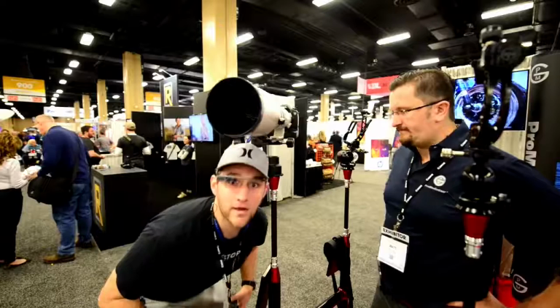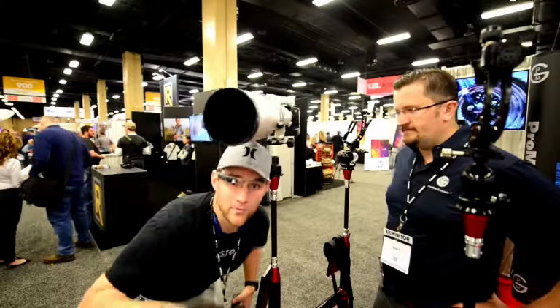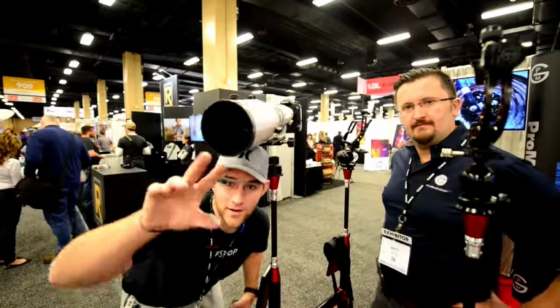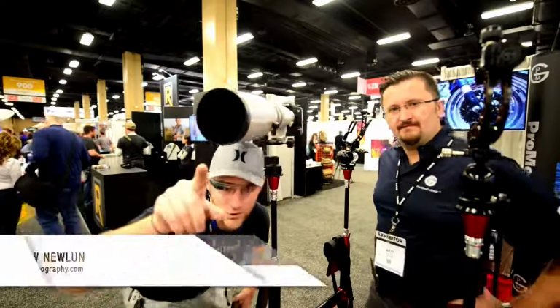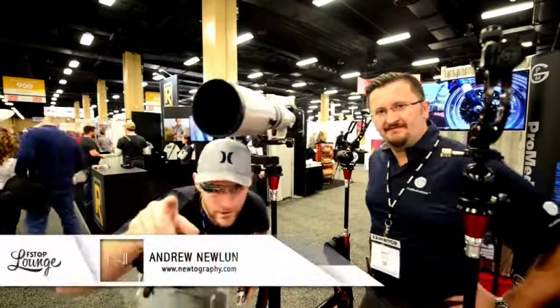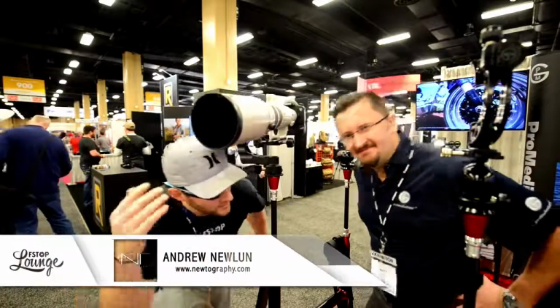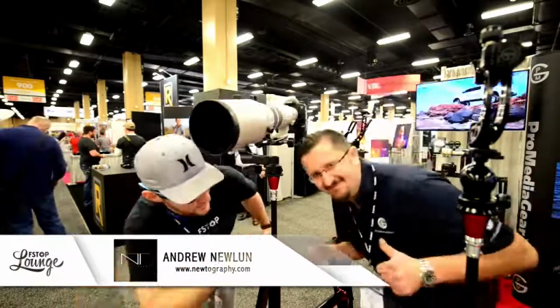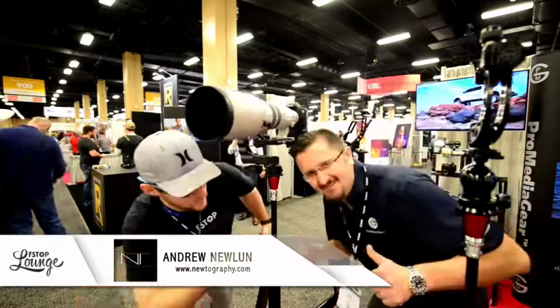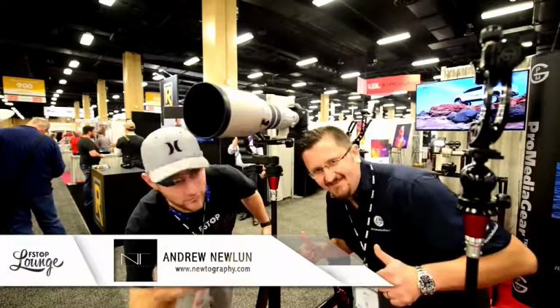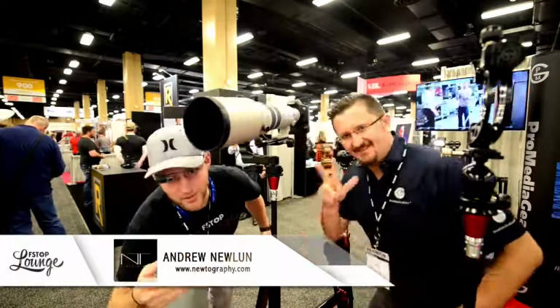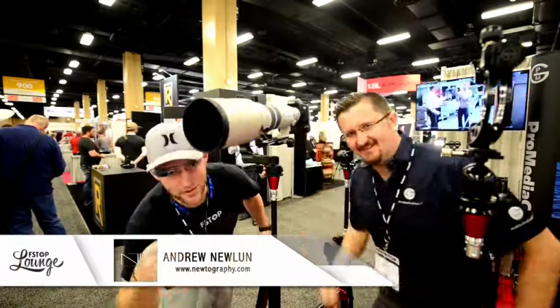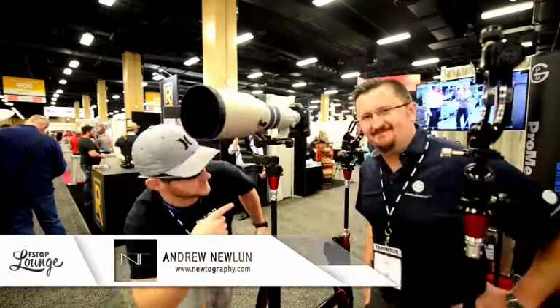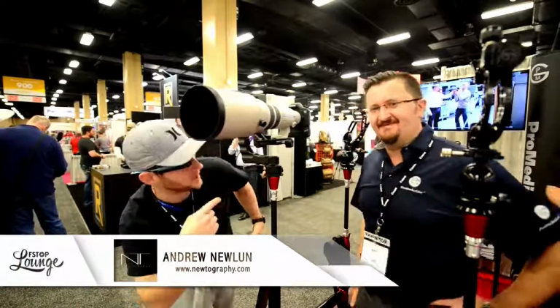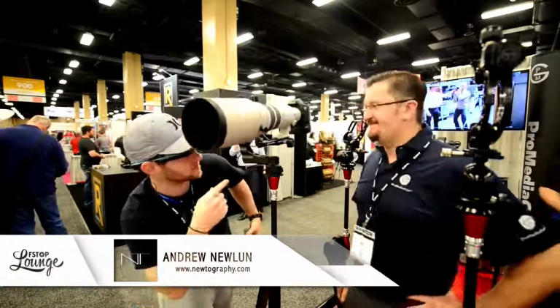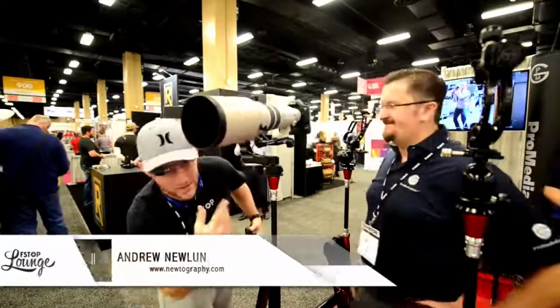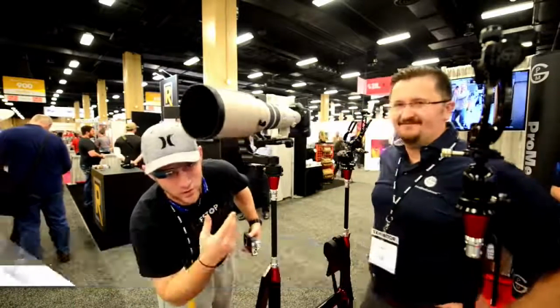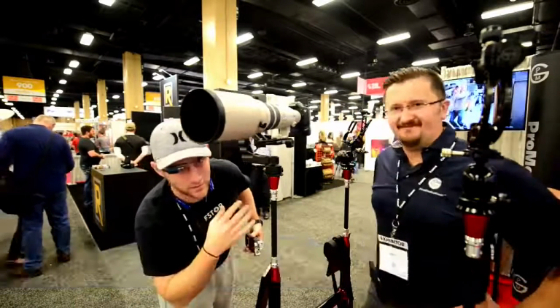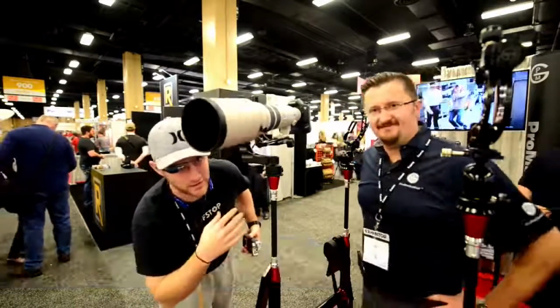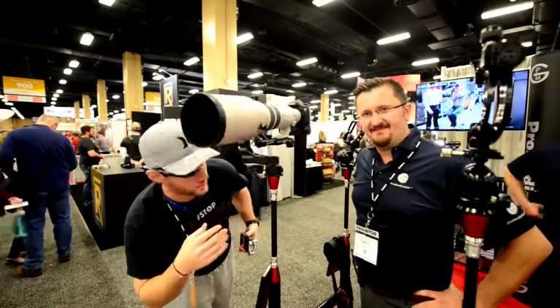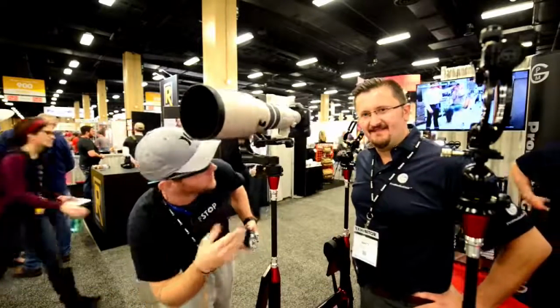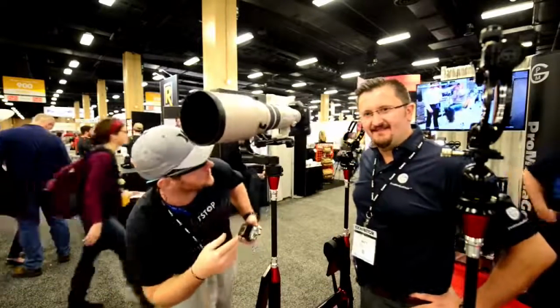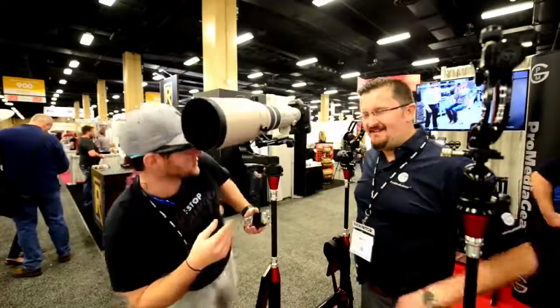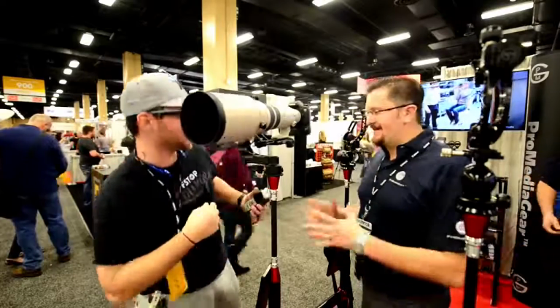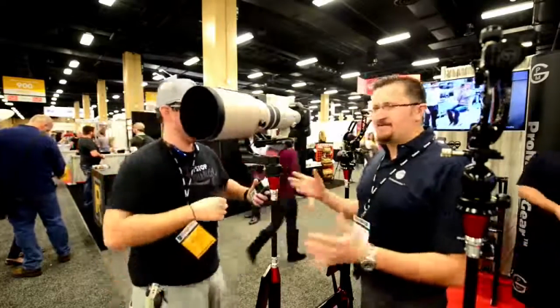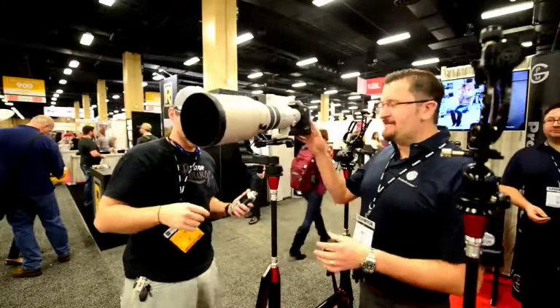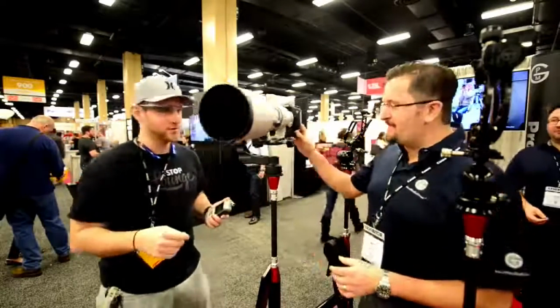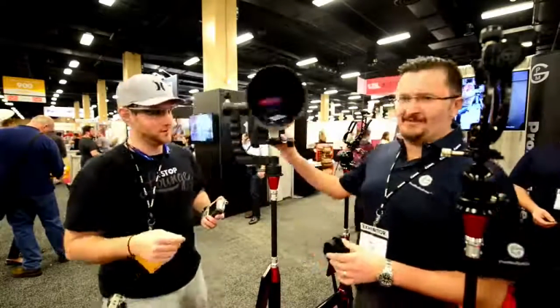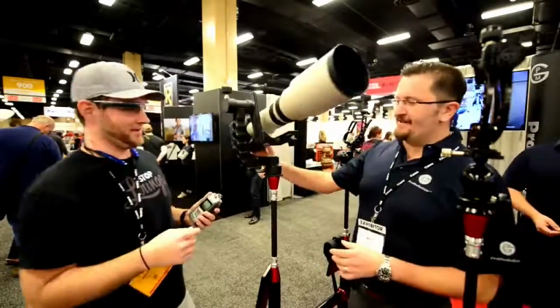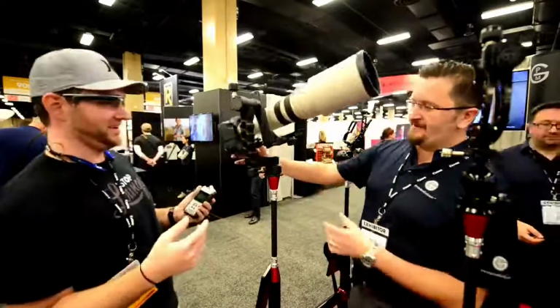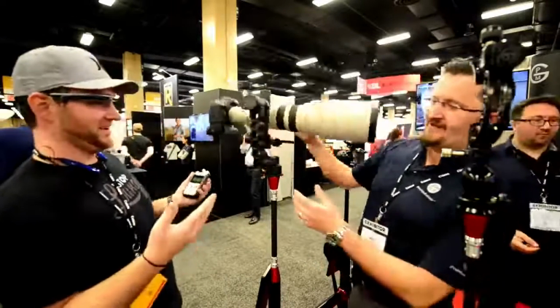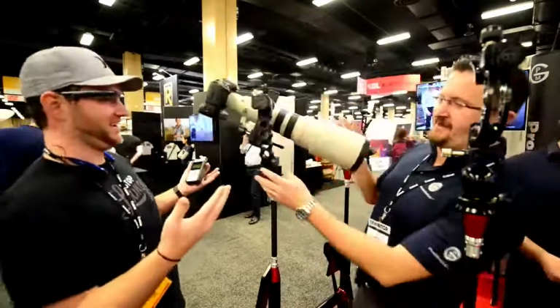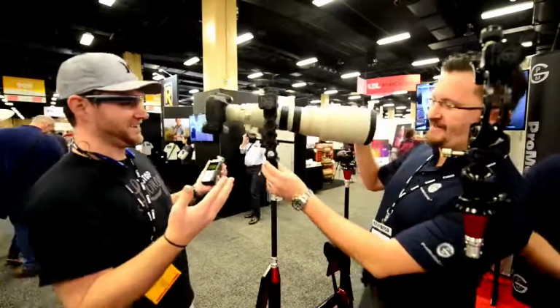Hey everybody, Andrew Newland here again with Matt from ProMedia Gear, and we're going to talk about this beast mode gimbal that he's got over here. Alright Matt, take a look. When he said a beast, I was totally in agreement. This is awesome. Look at it.